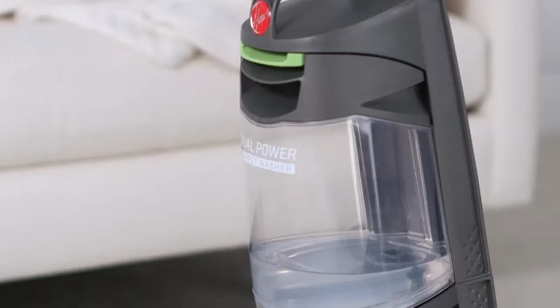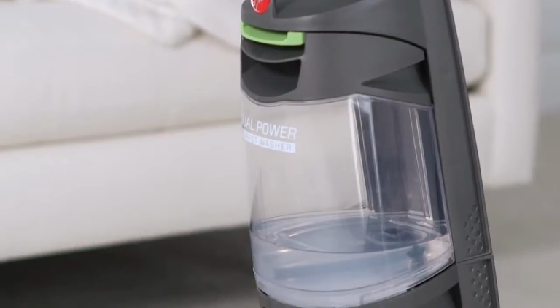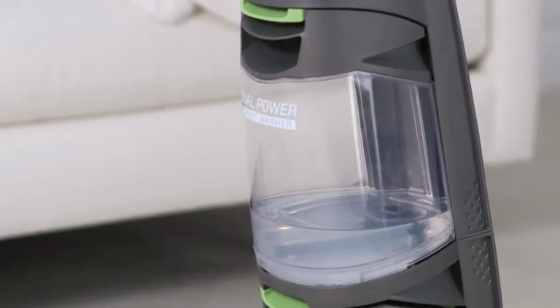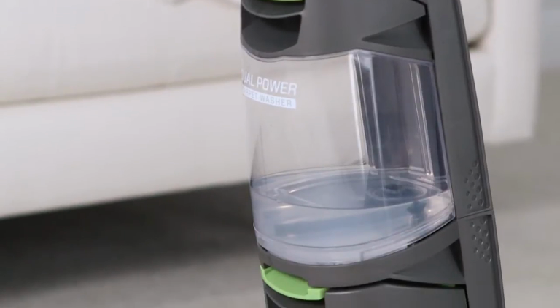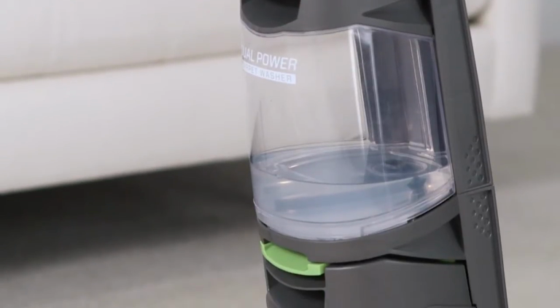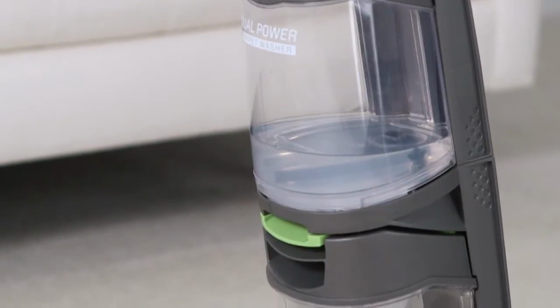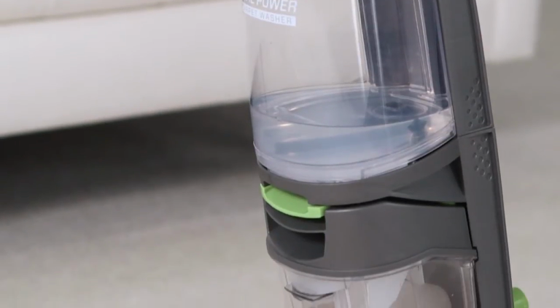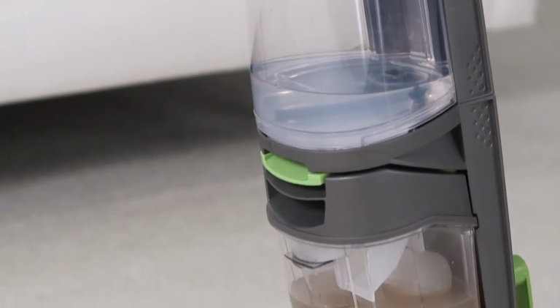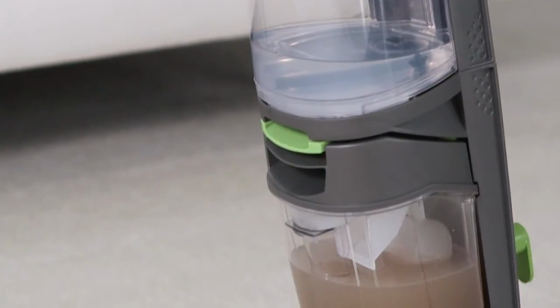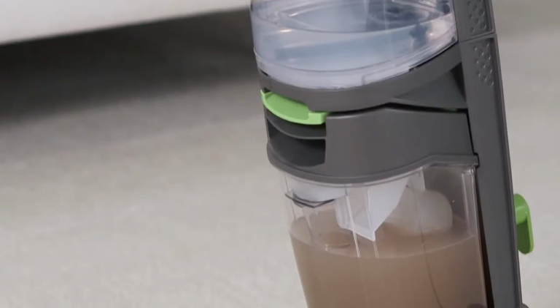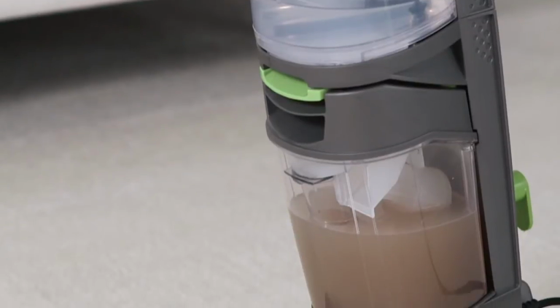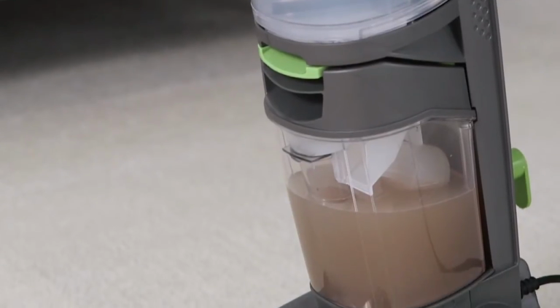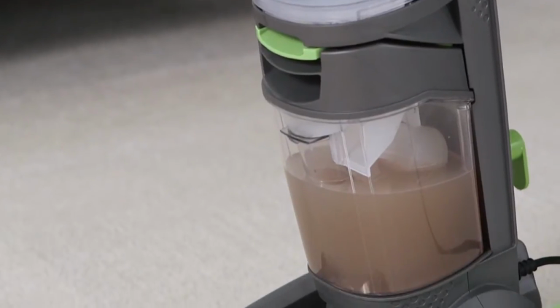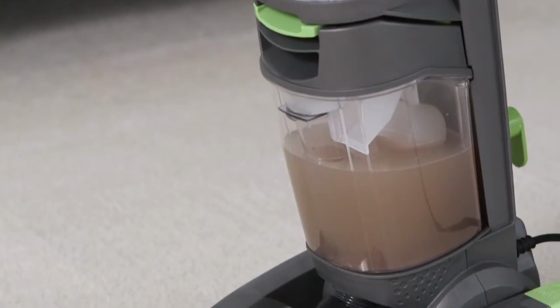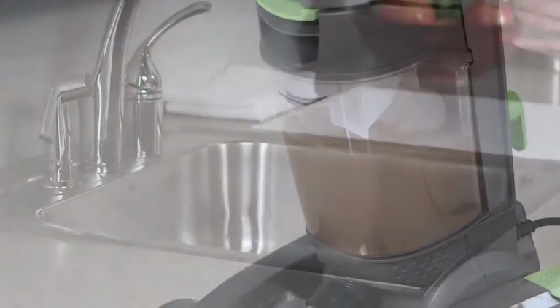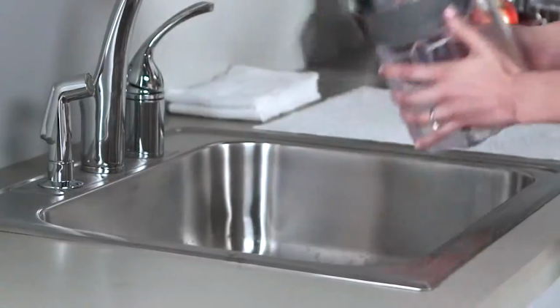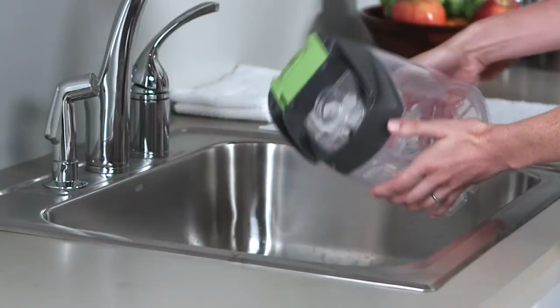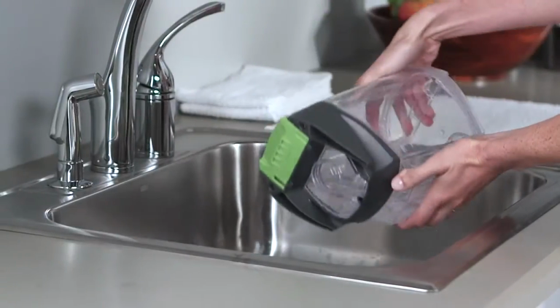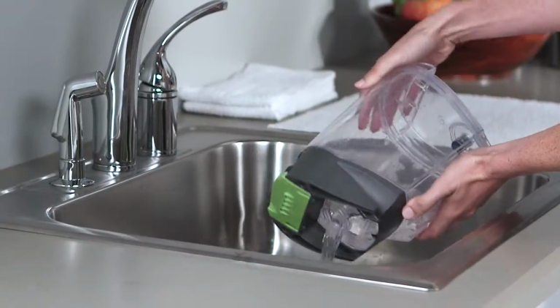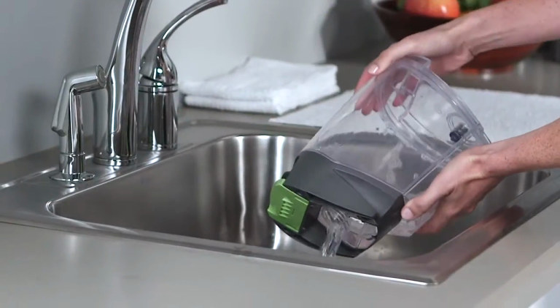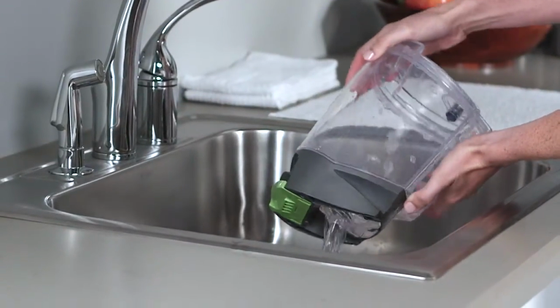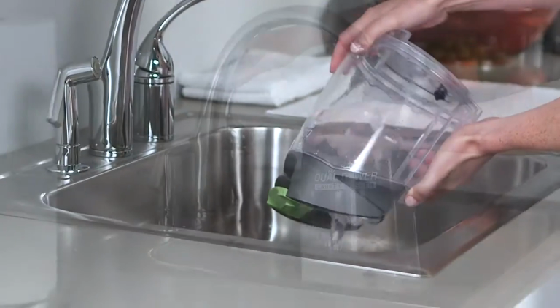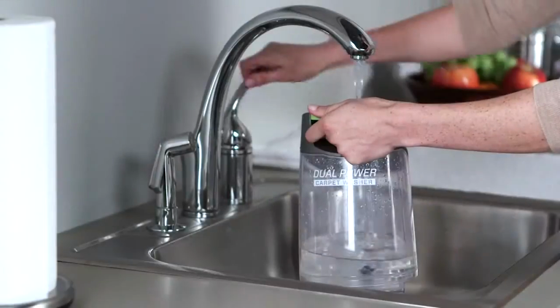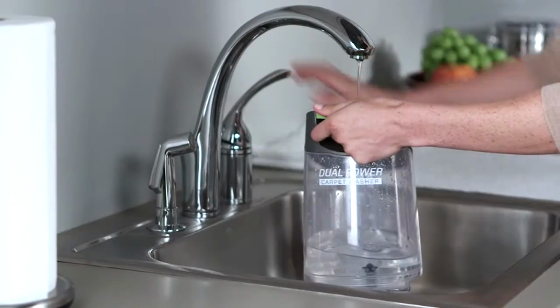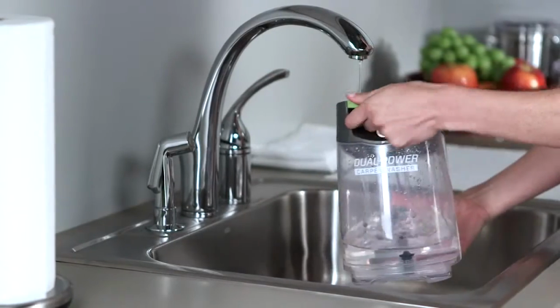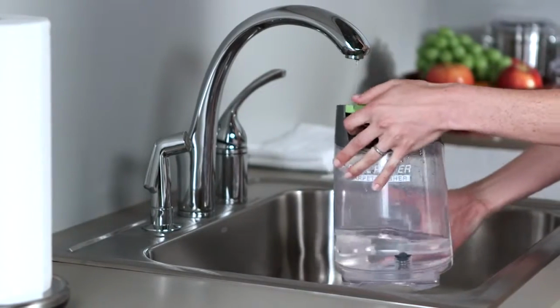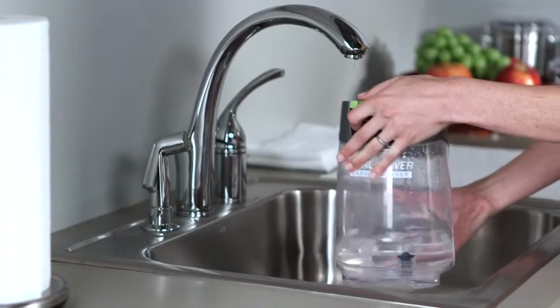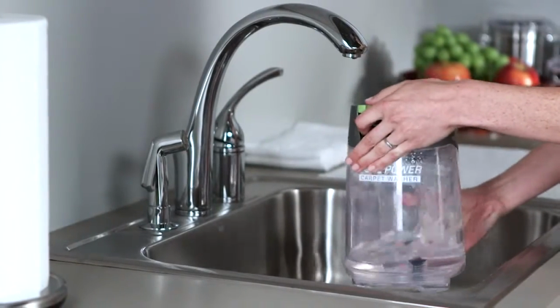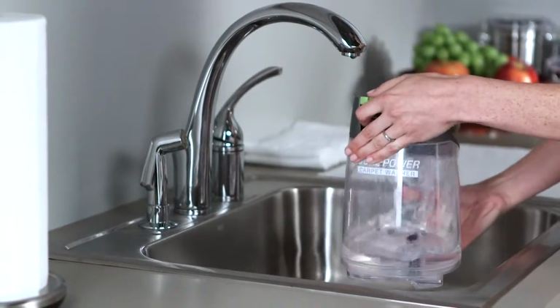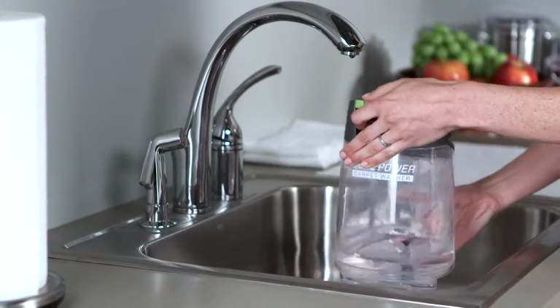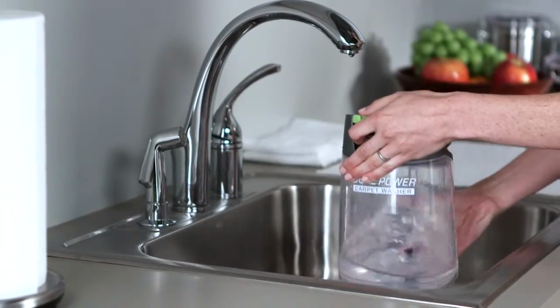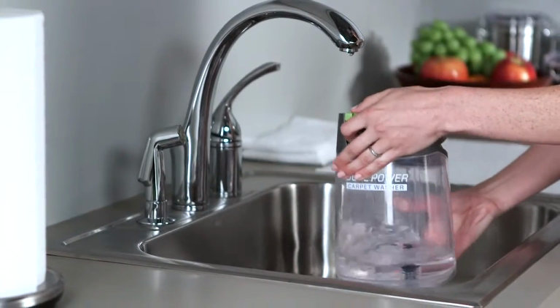The last thing to do is to make sure you properly empty both the clean and dirty water tanks. First, squeeze the latch on the clean water tank and empty out any remaining cleaning solution. Rinse it out really well and let it air dry.